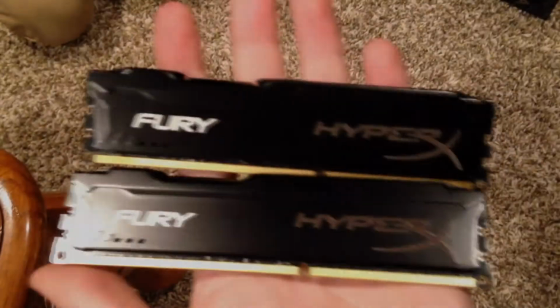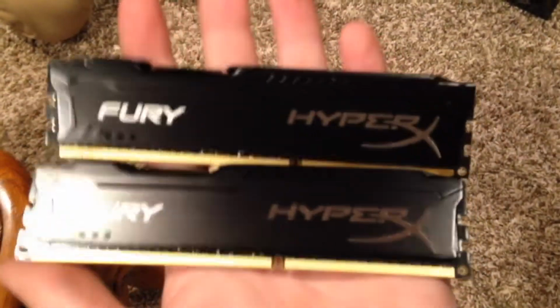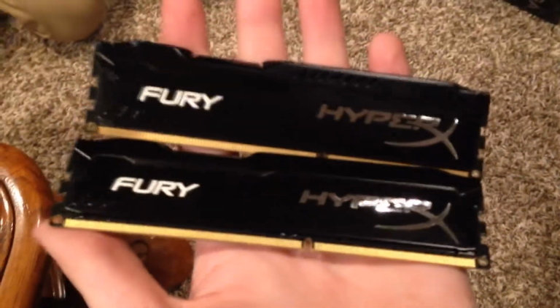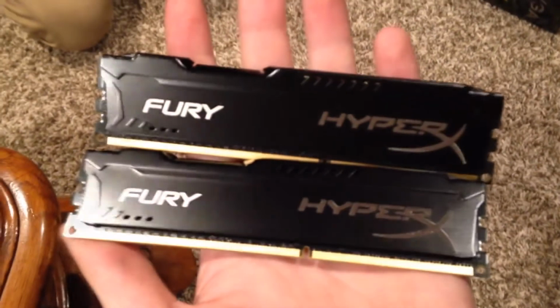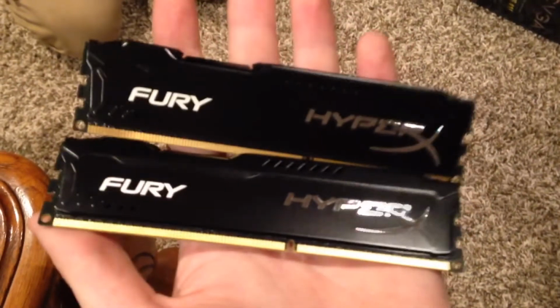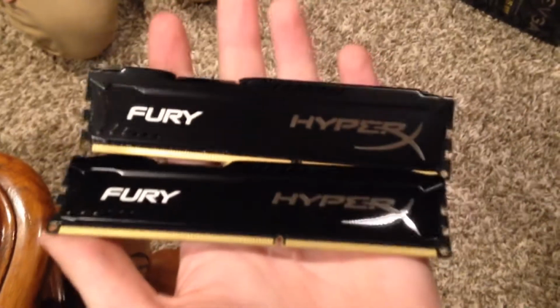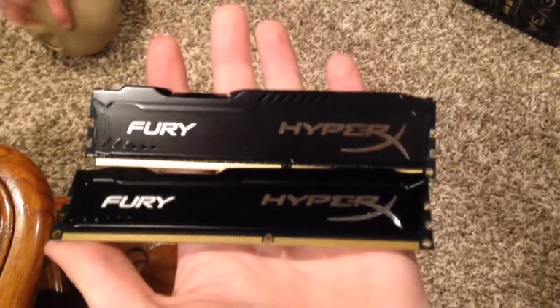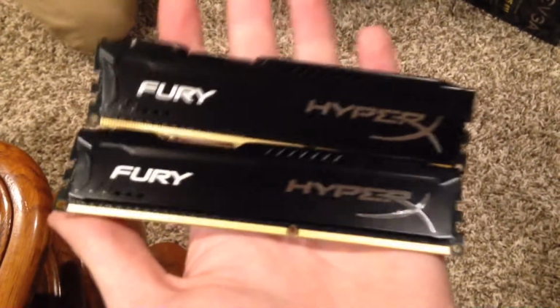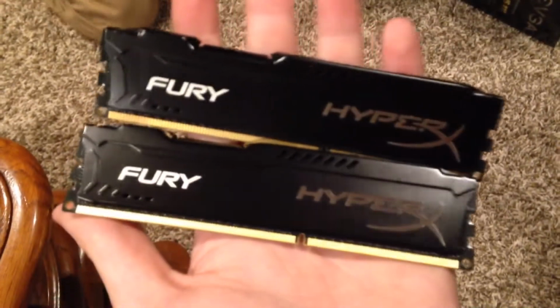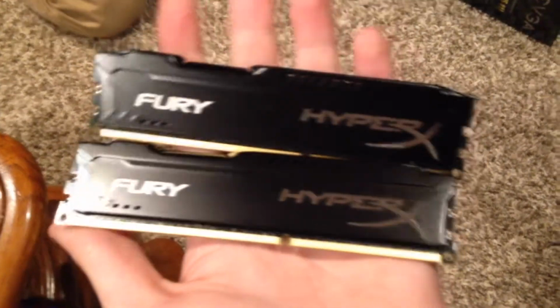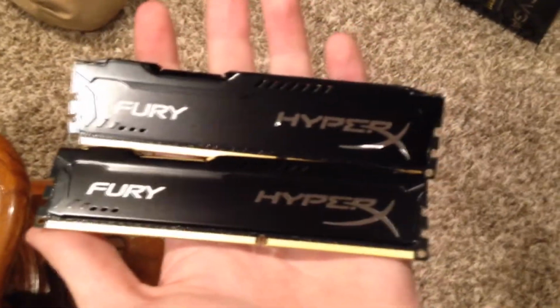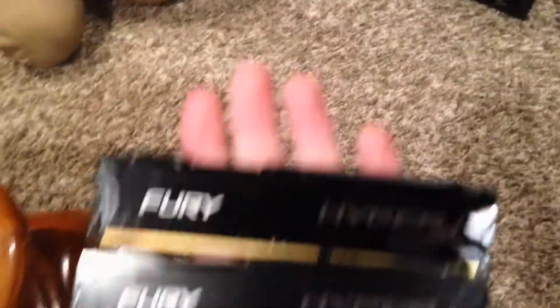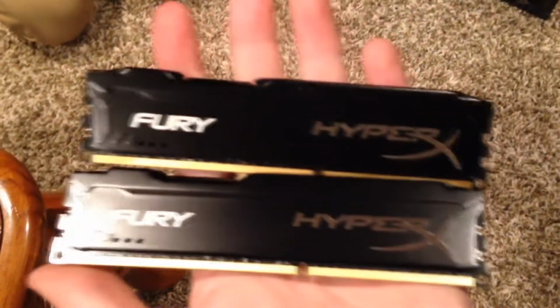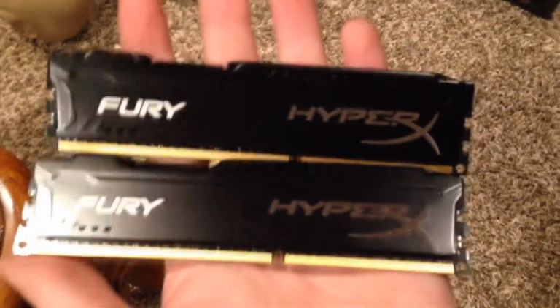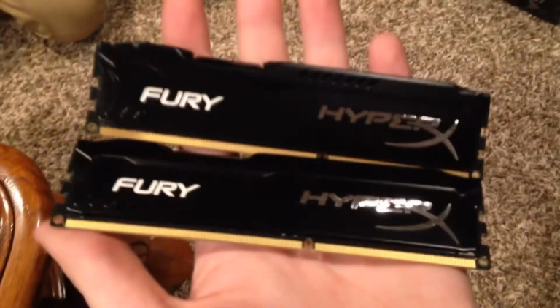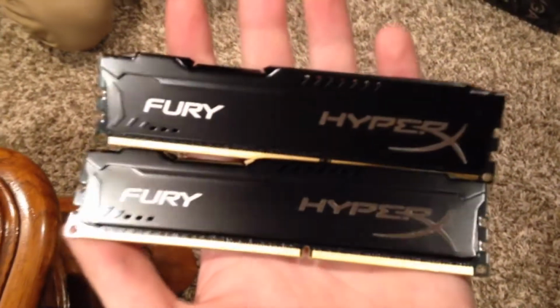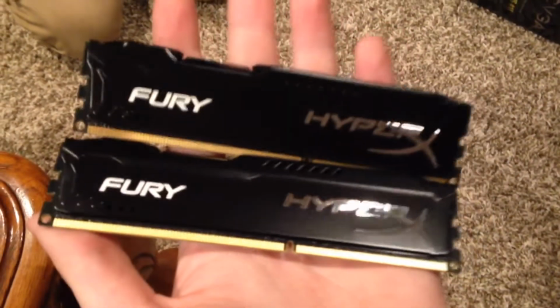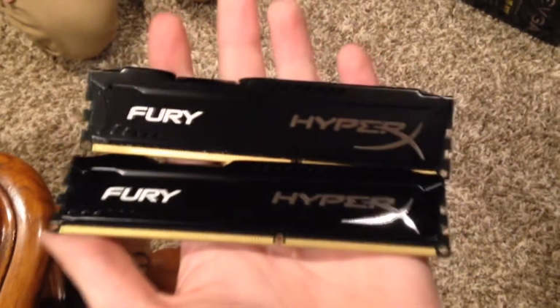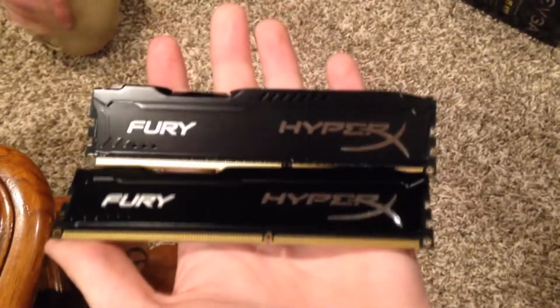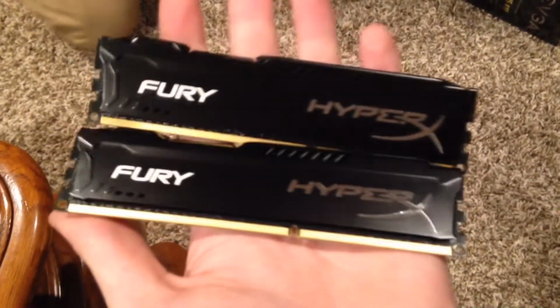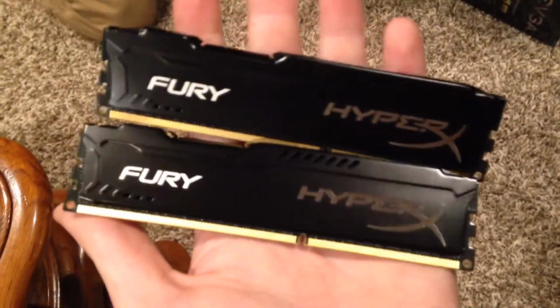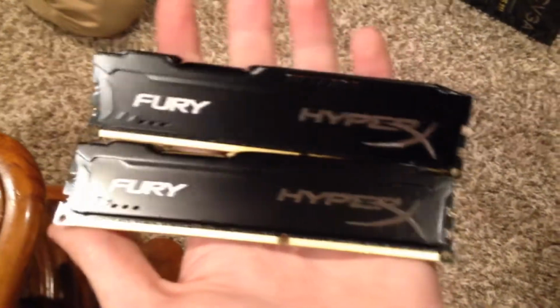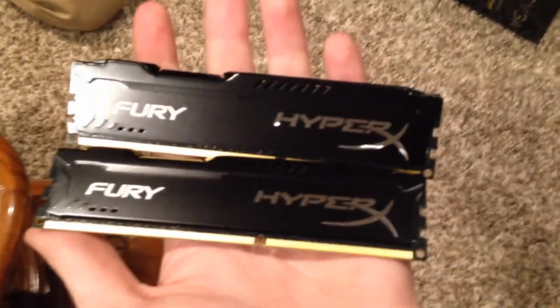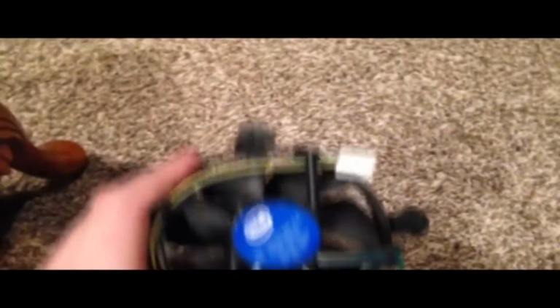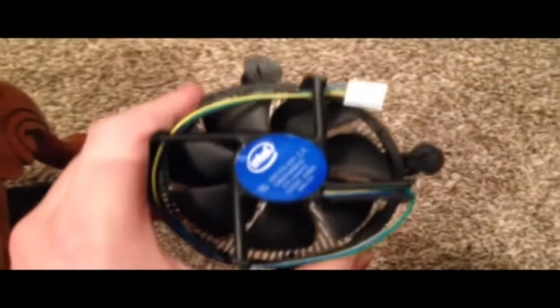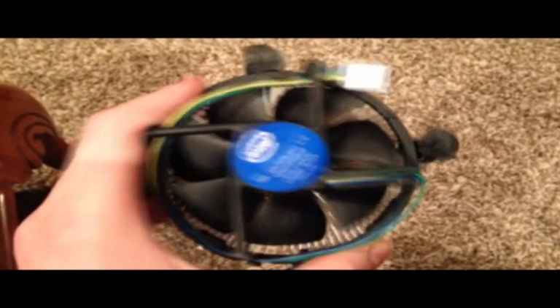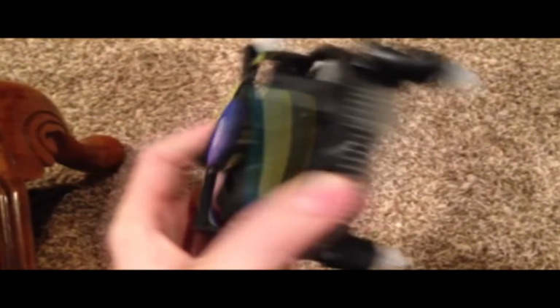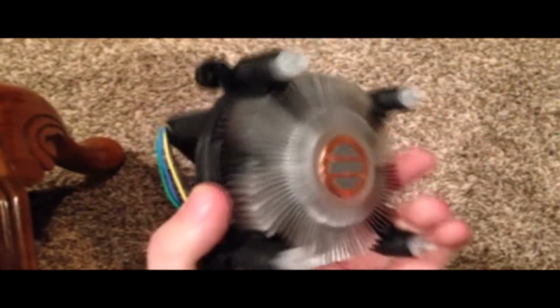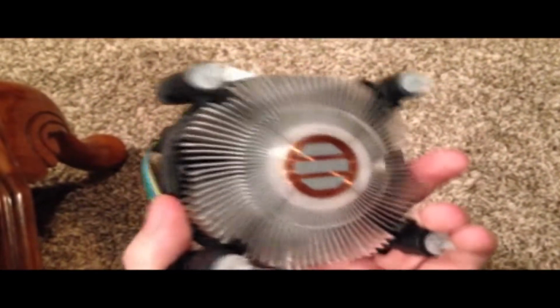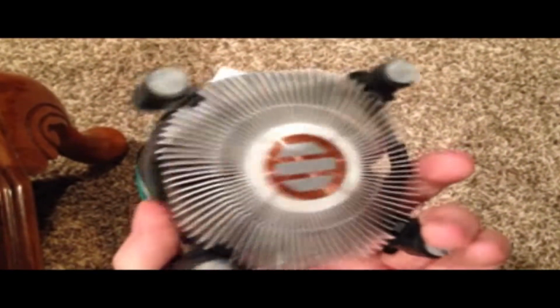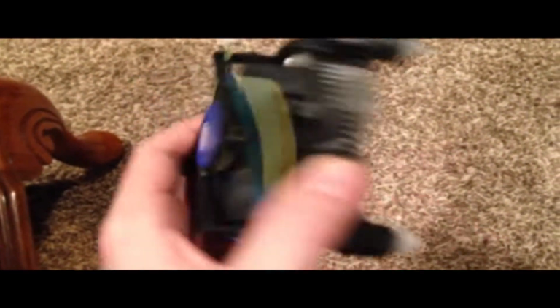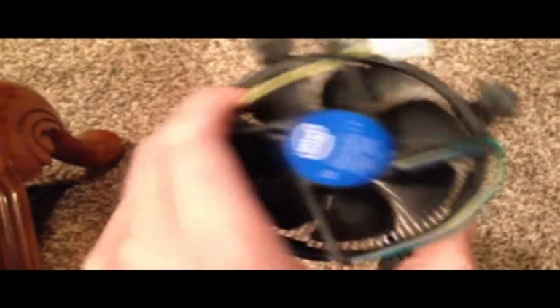For the RAM, we got the HyperX Fury two 4-gigabyte dual channel RAM. This is great for gaming and also good for rendering and editing. Up next we got our processor, which is the Intel i5 unlocked.